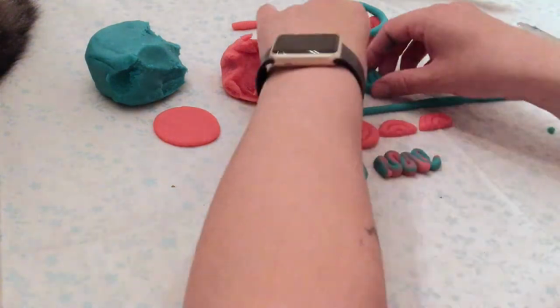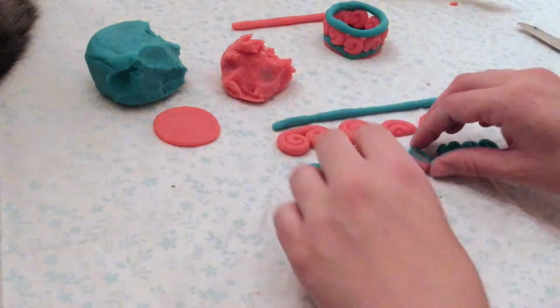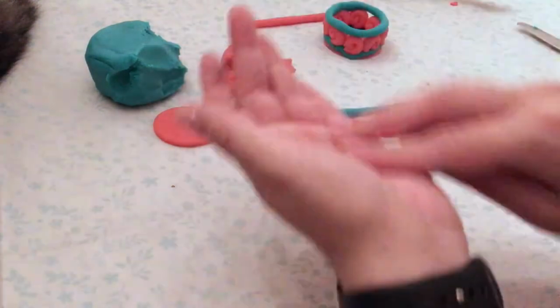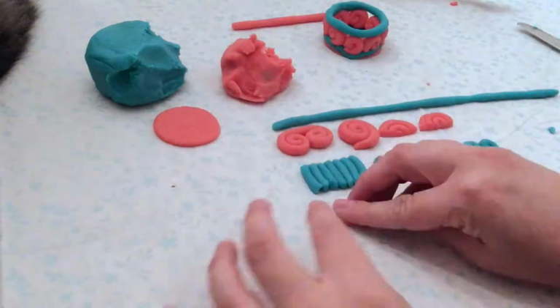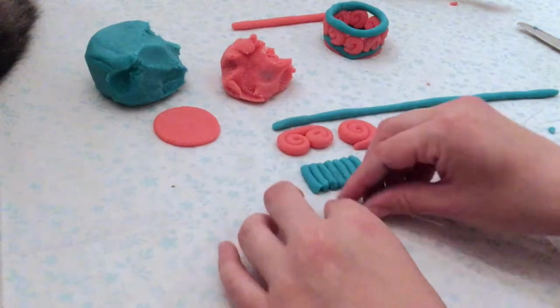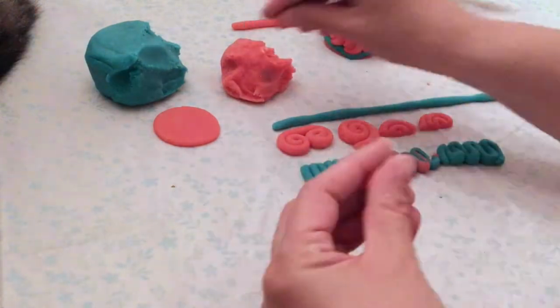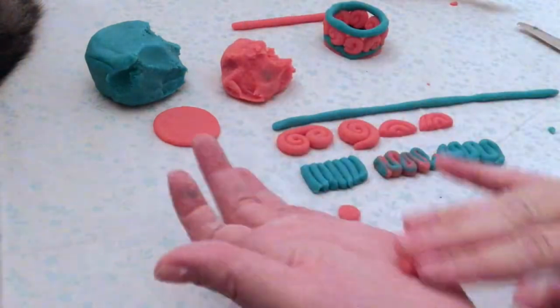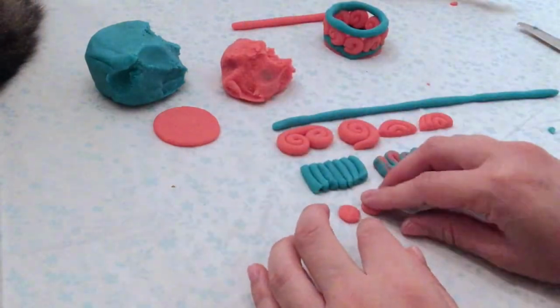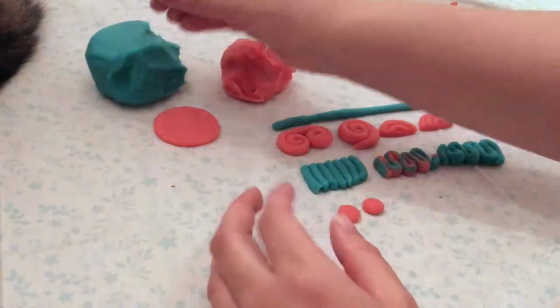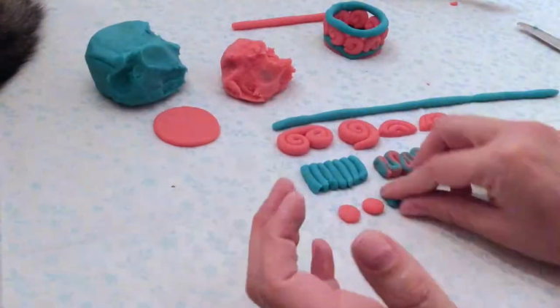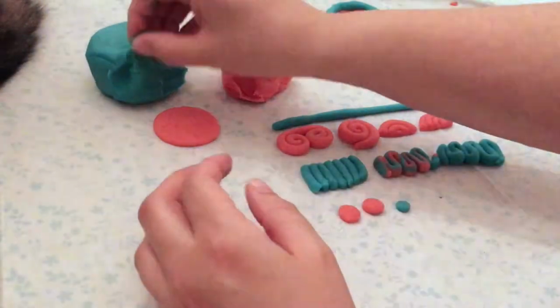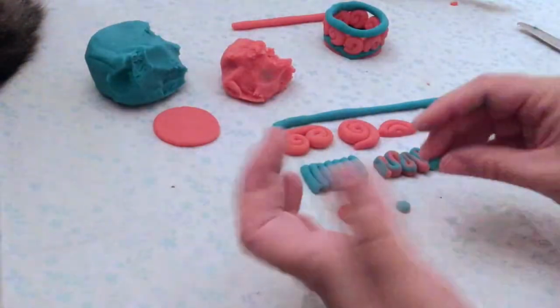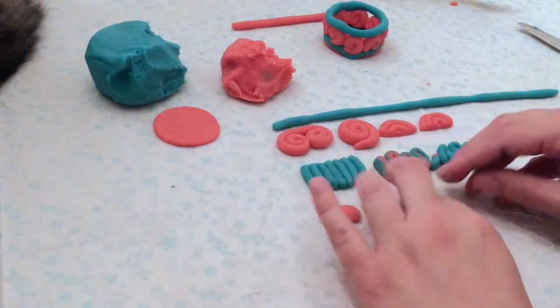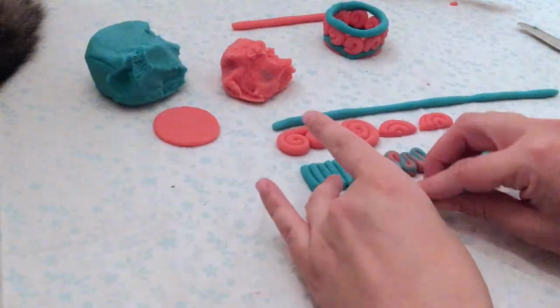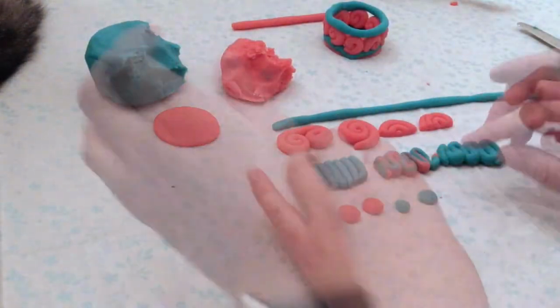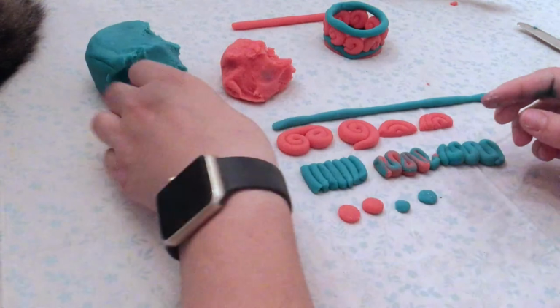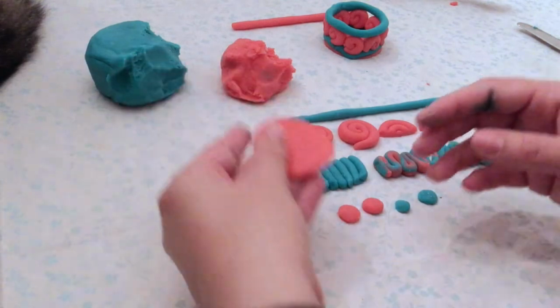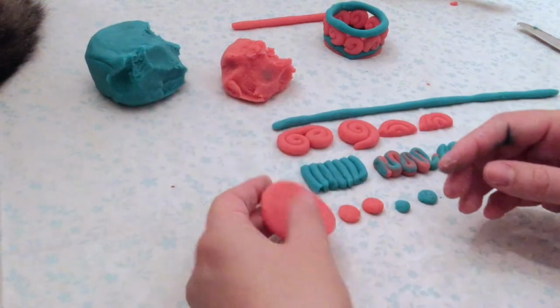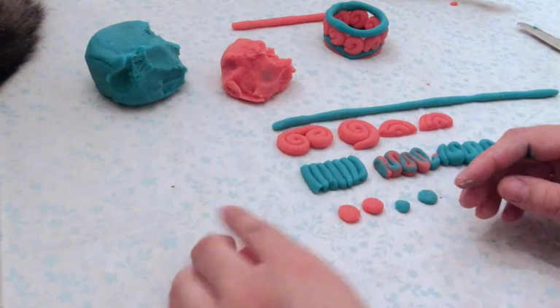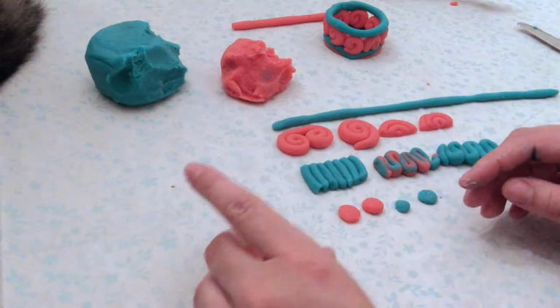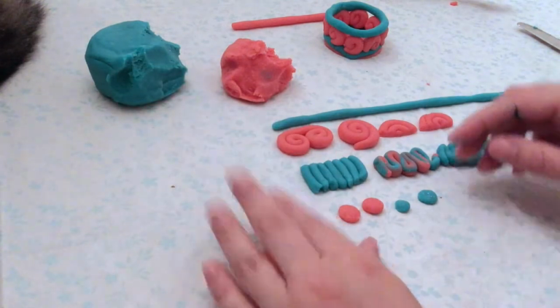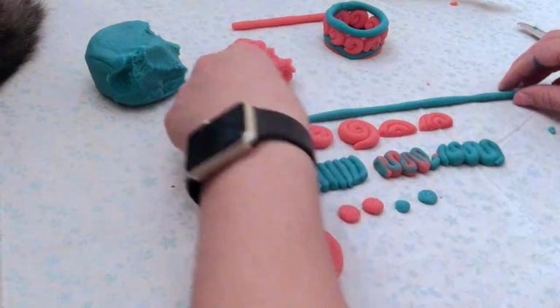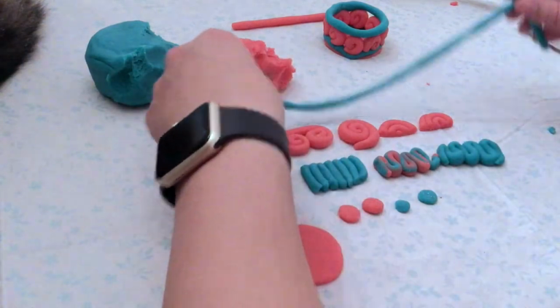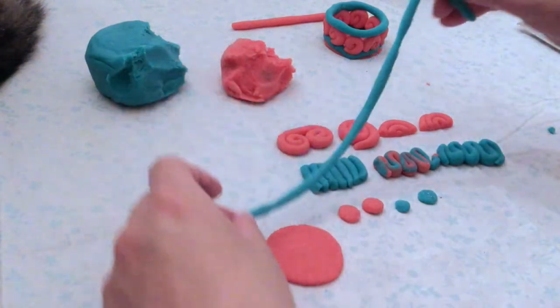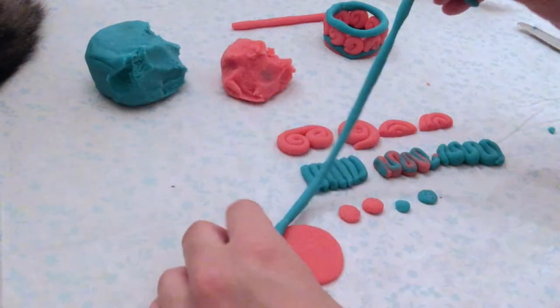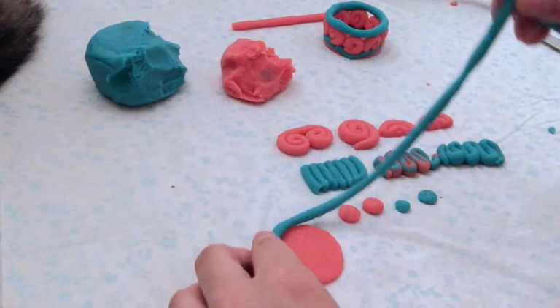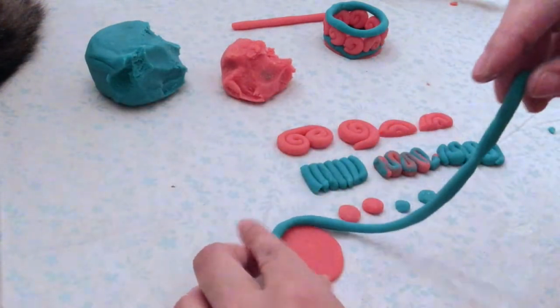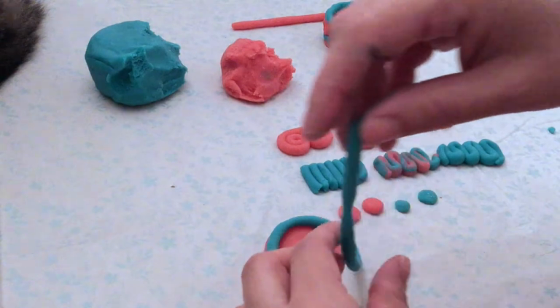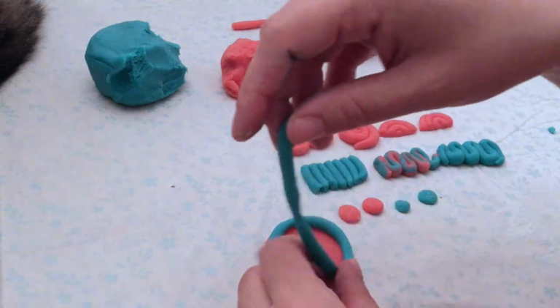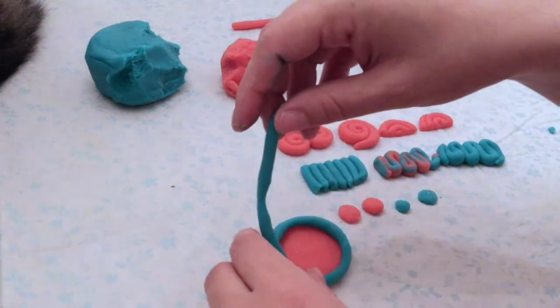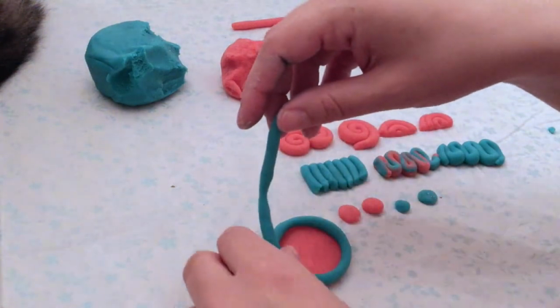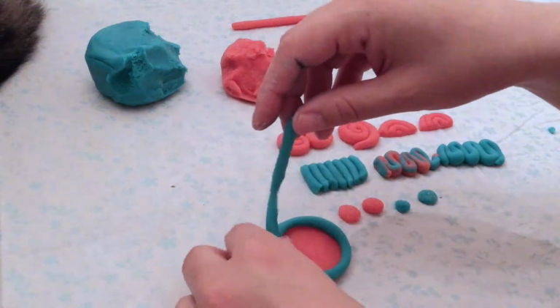I like making a lot of line designs ahead of time. This allows me to easily put my coil pot together when it's time. Now that I have a bunch of different kinds of lines, a variety of them, I'm going to start building up and I start with my base.